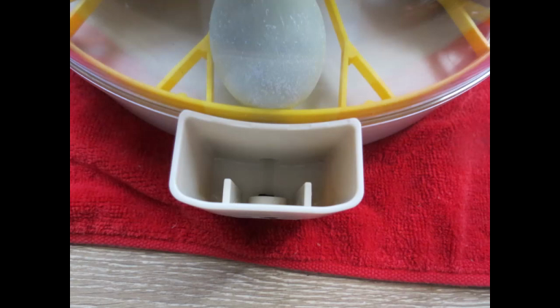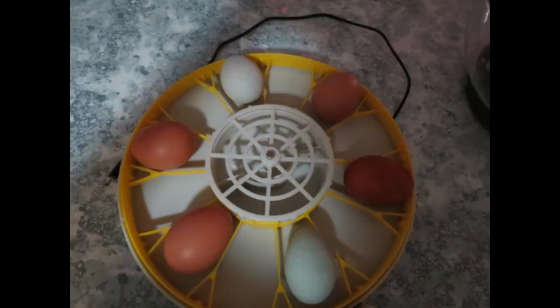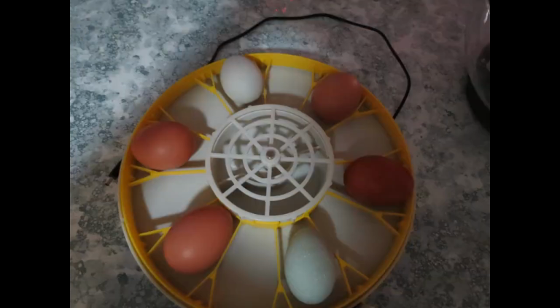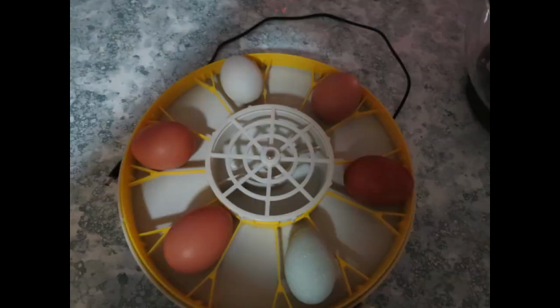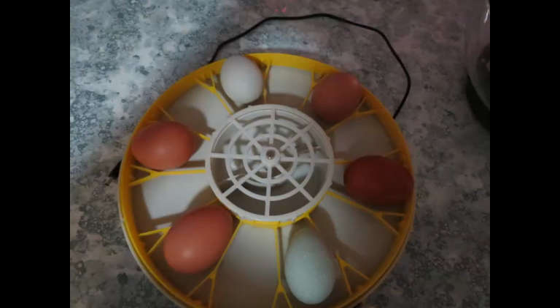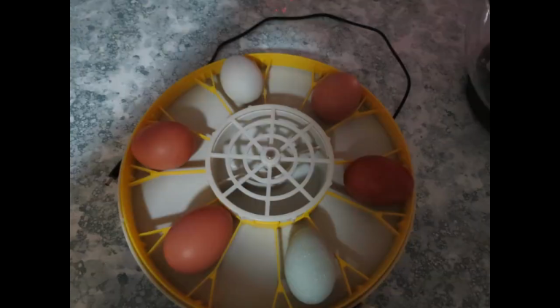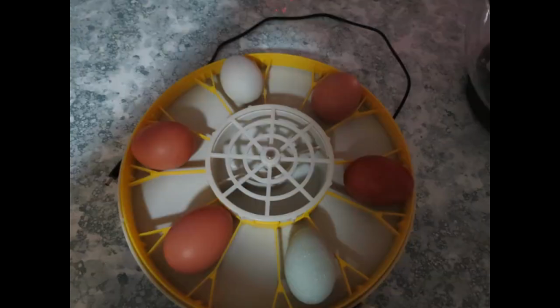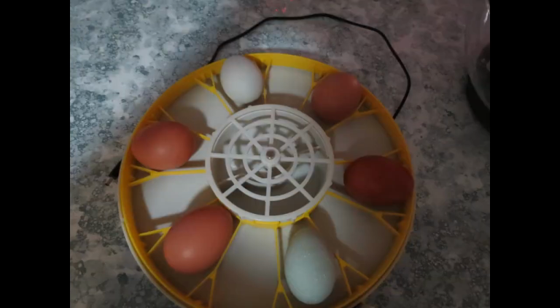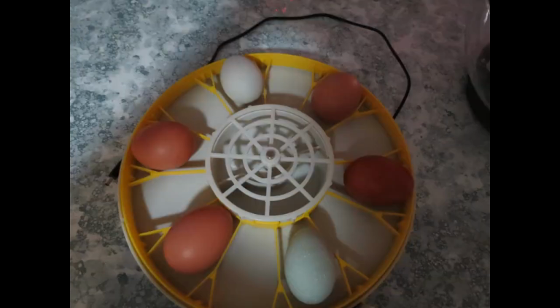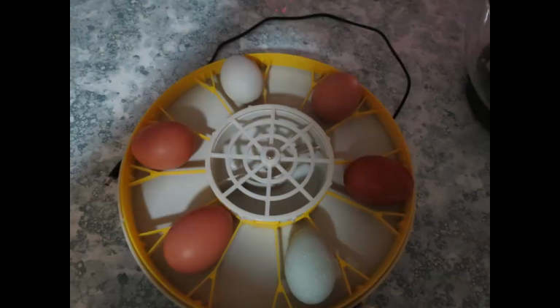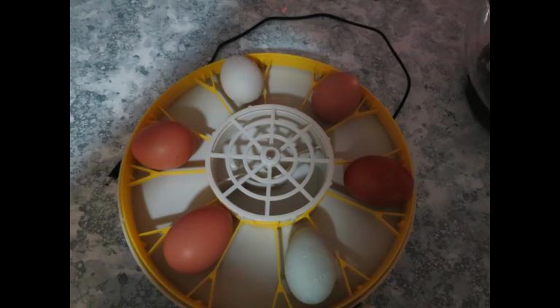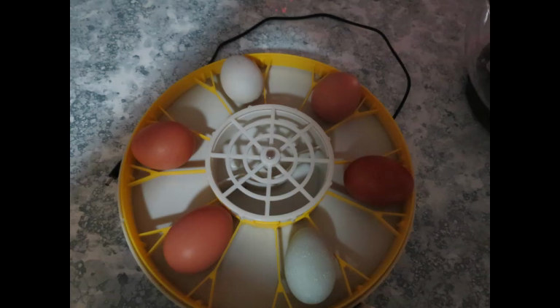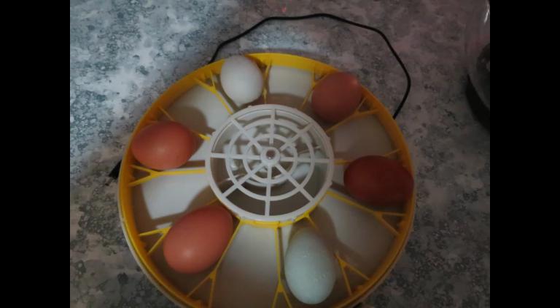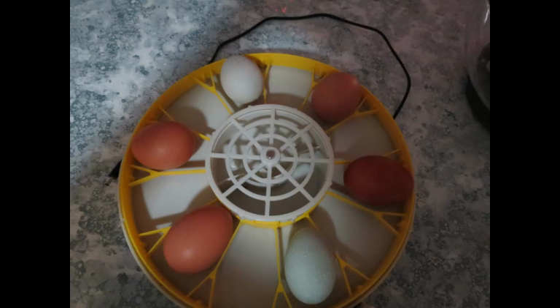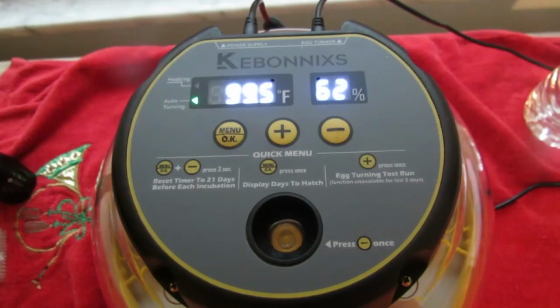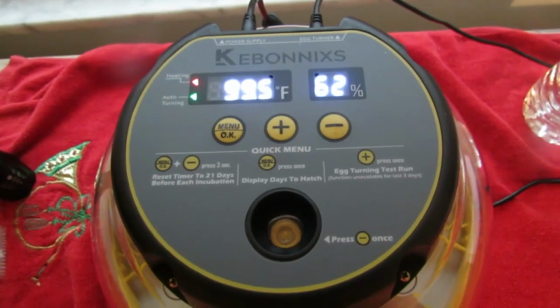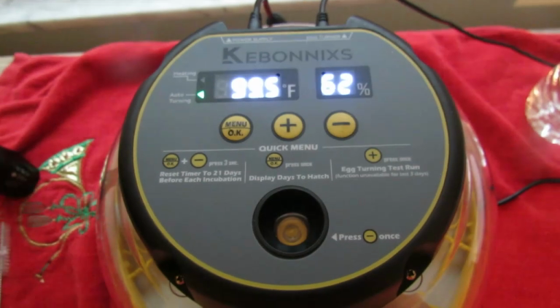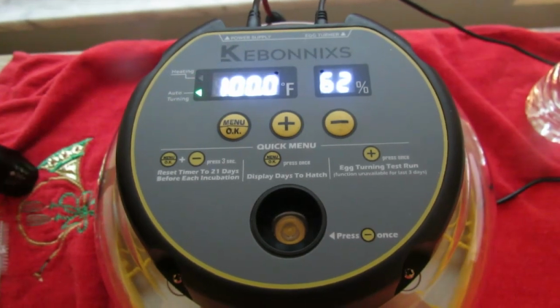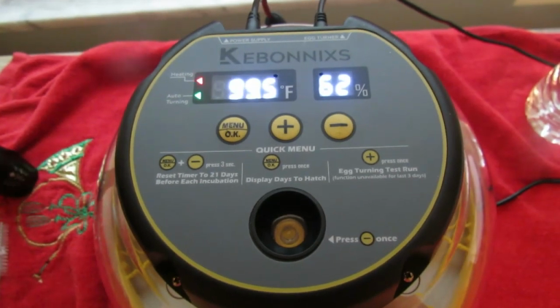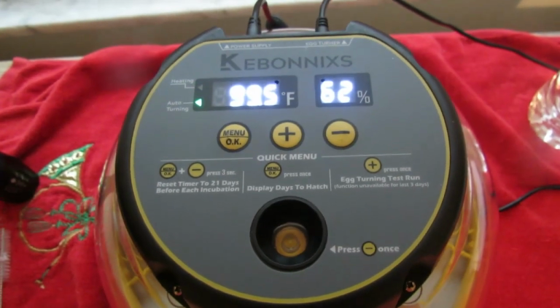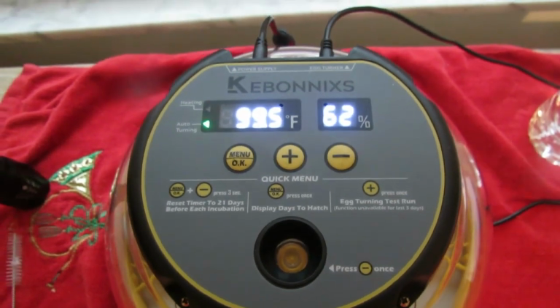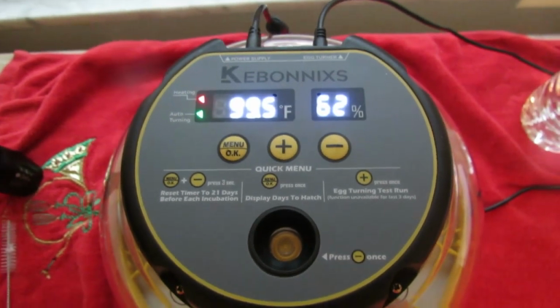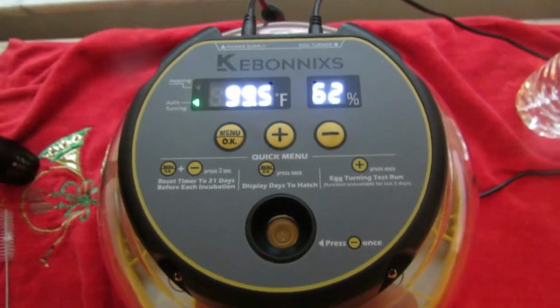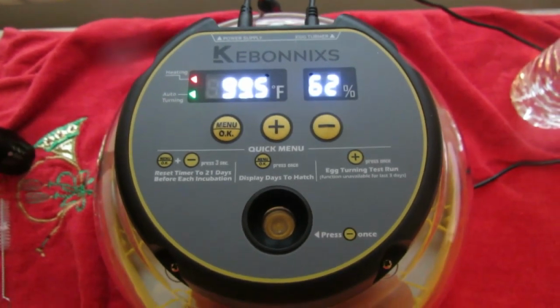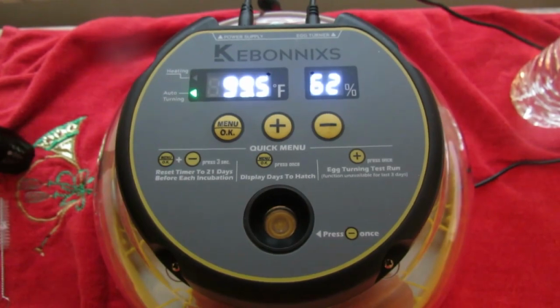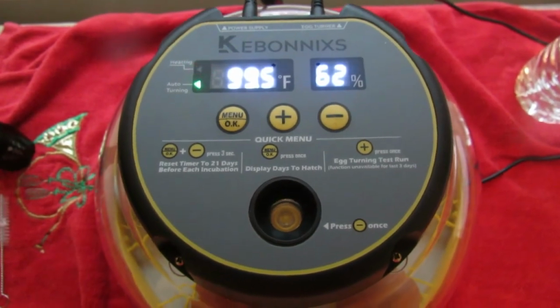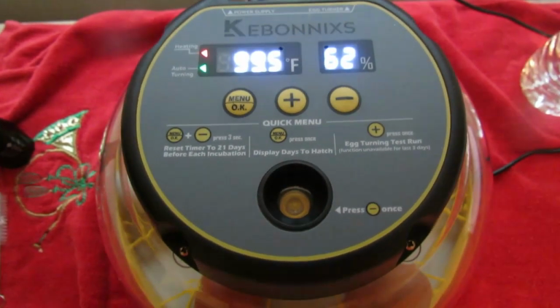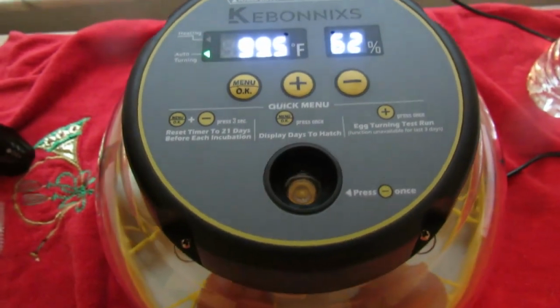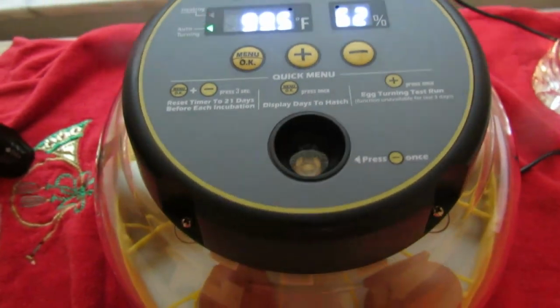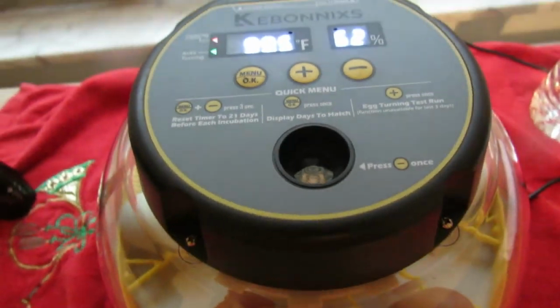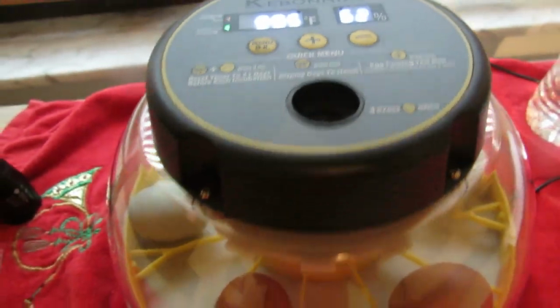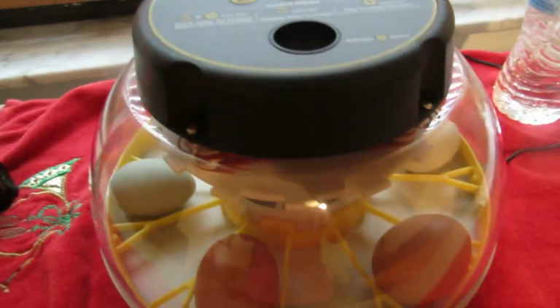We purchased this incubator from Amazon for under $100 and the link will be in the description below. This incubator is a great choice for small-scale chicken keepers. It's easy to use and can hold up to 12 eggs.